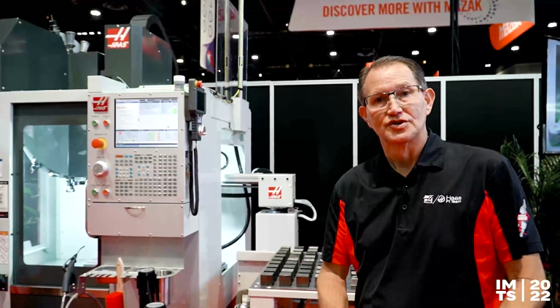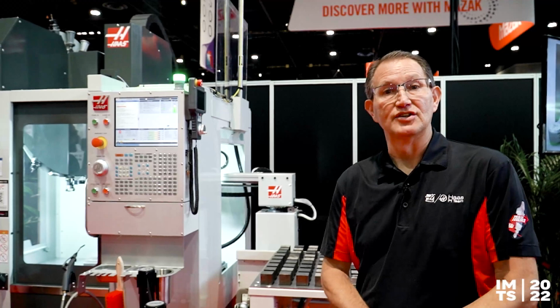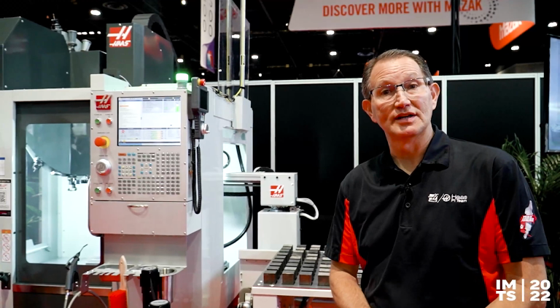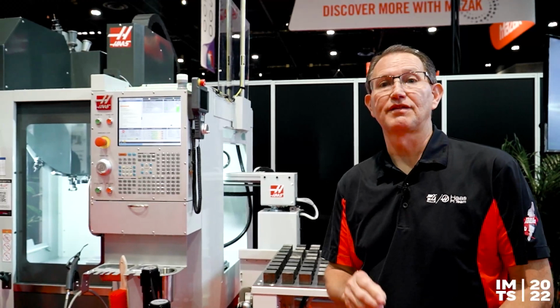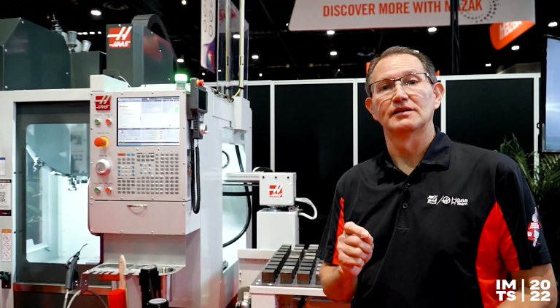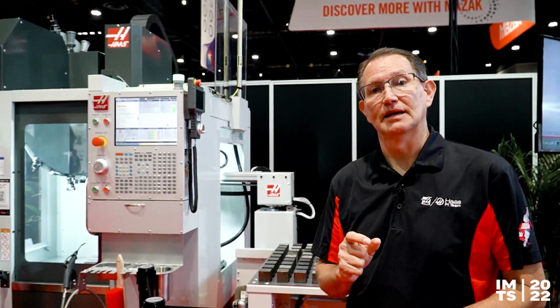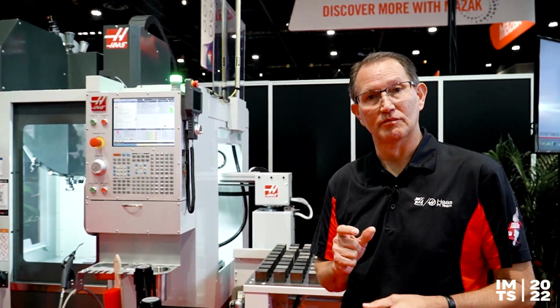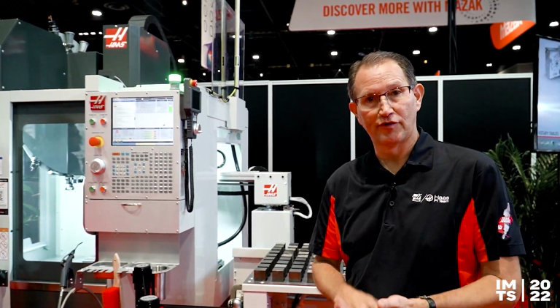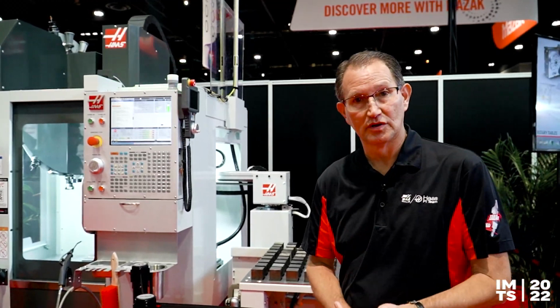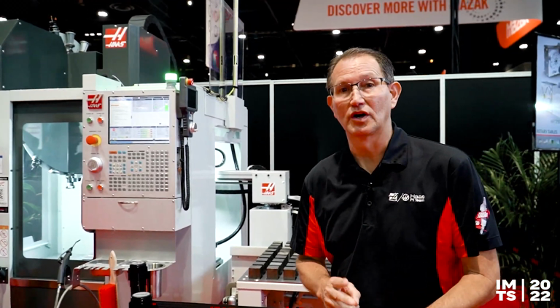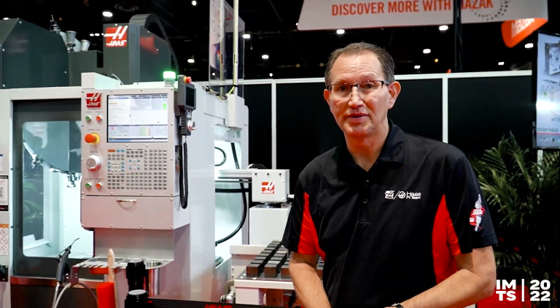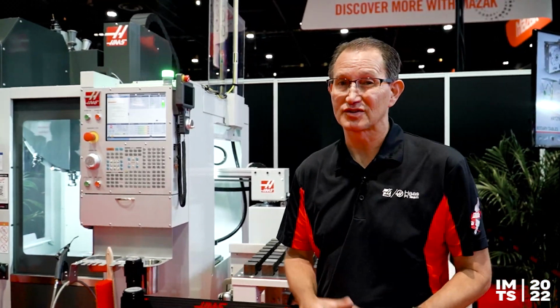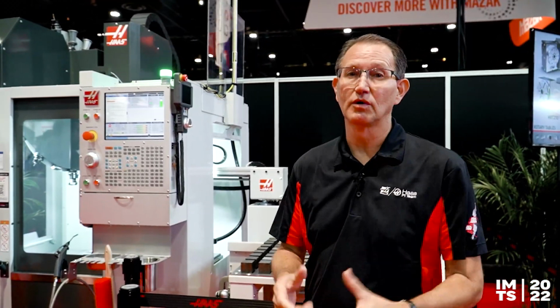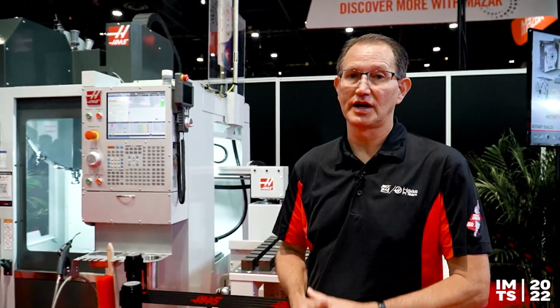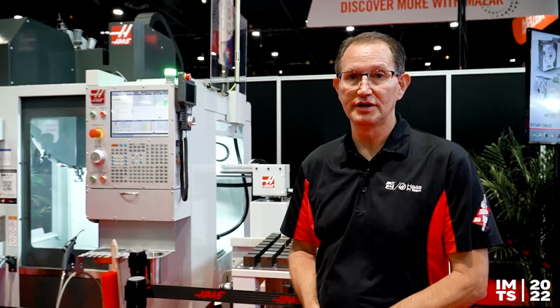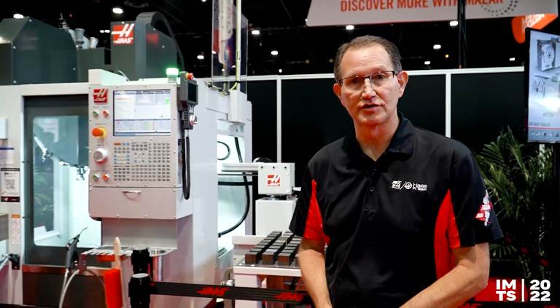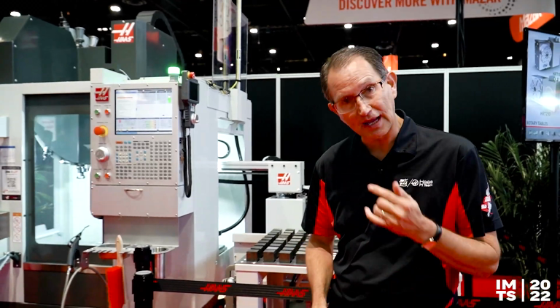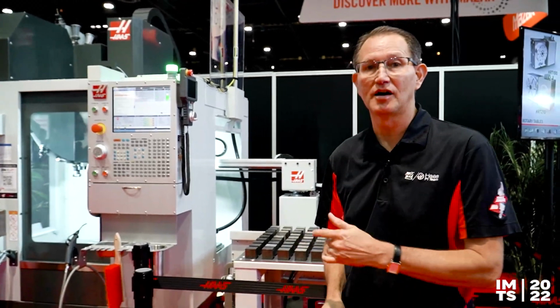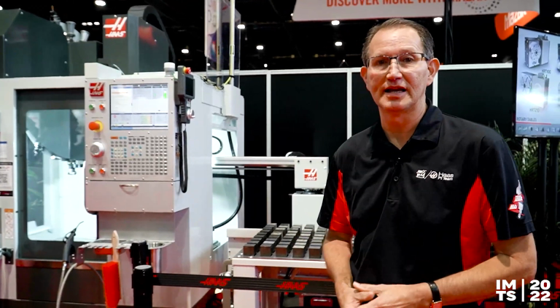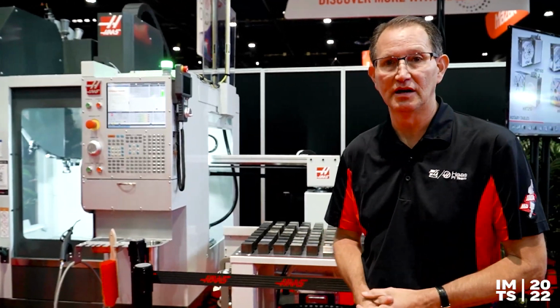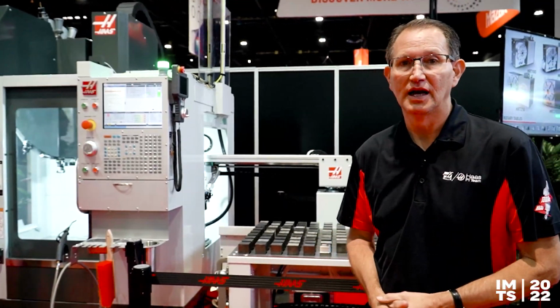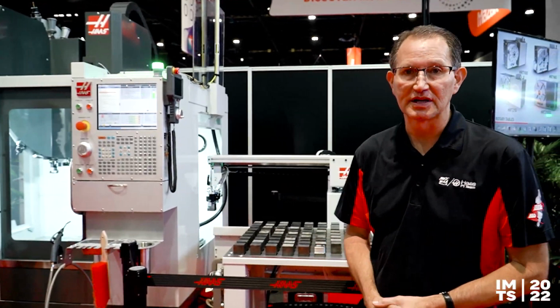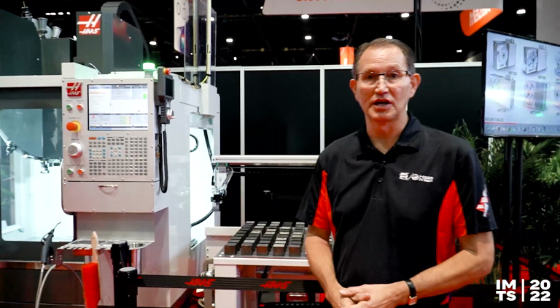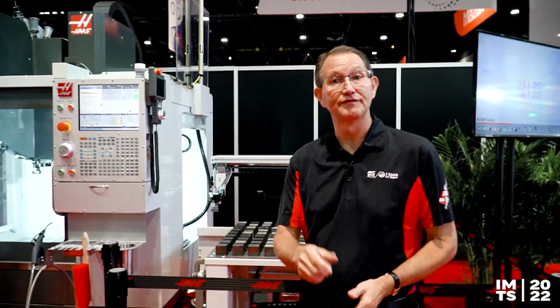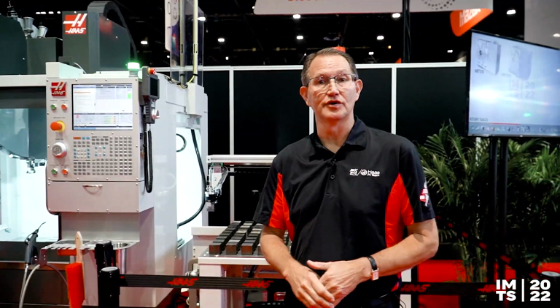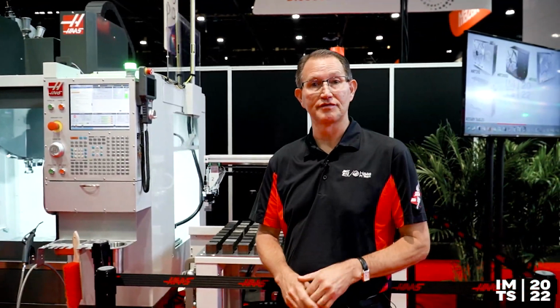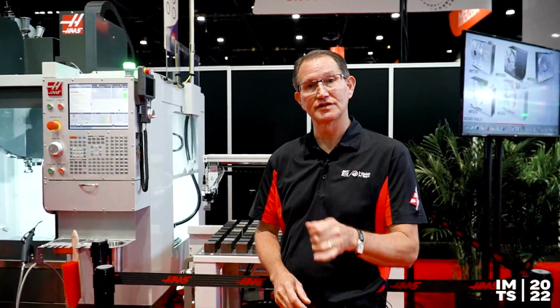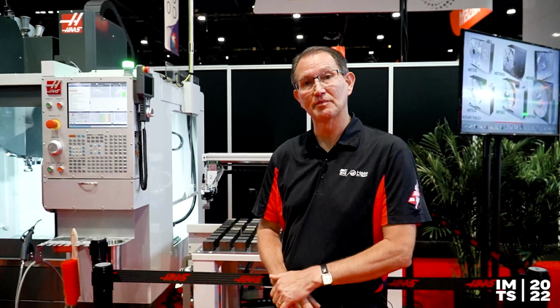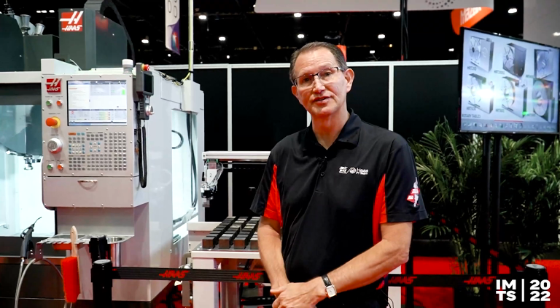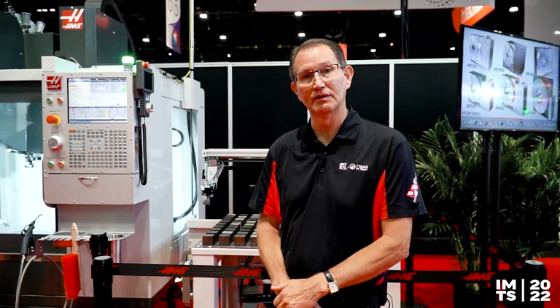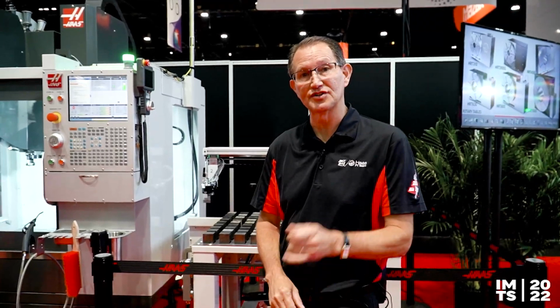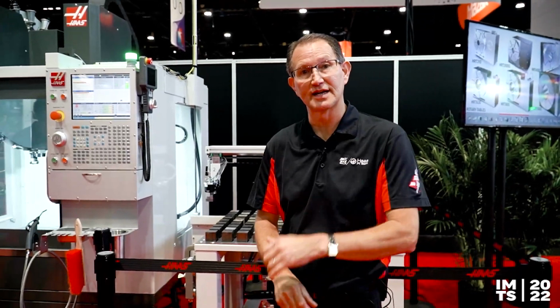We're just trying to take things and make them more affordable and more compact — that's really what we're trying to do here. So check out the compact APL because it could be a great fit for you. Thanks for stopping by and tuning in. We'll catch you next time.